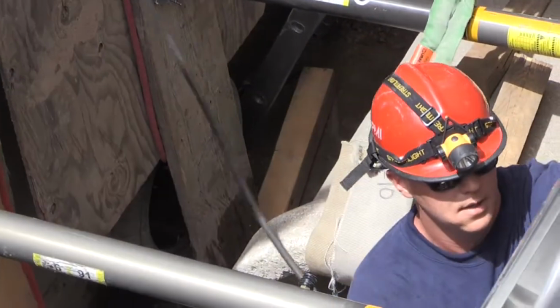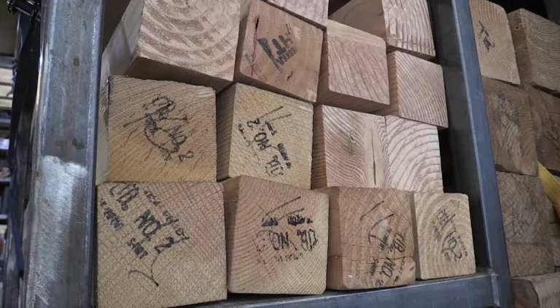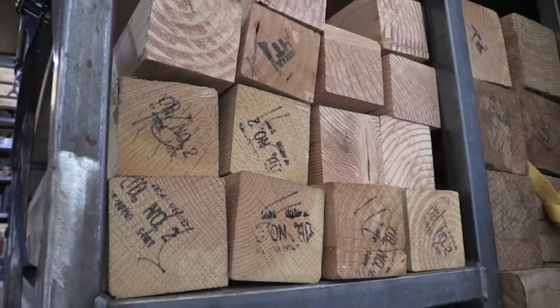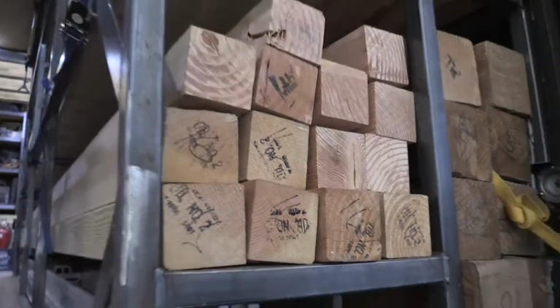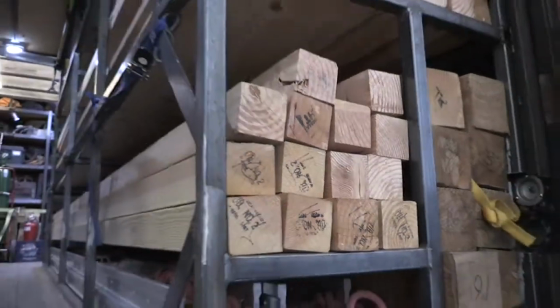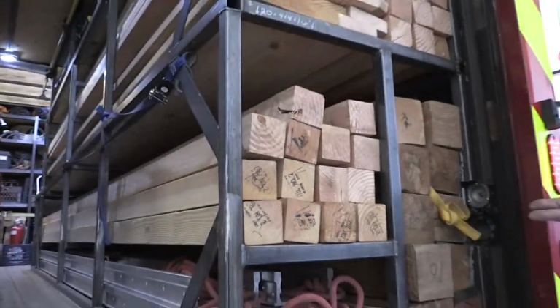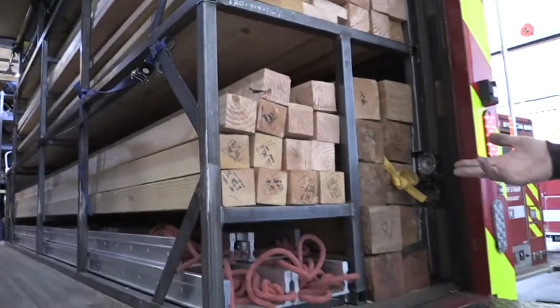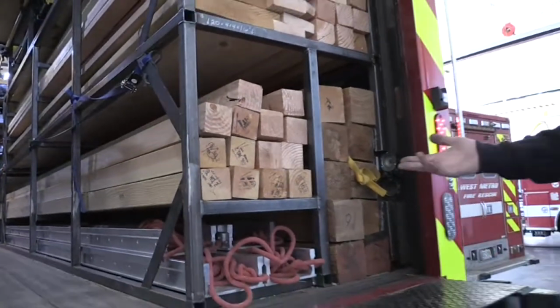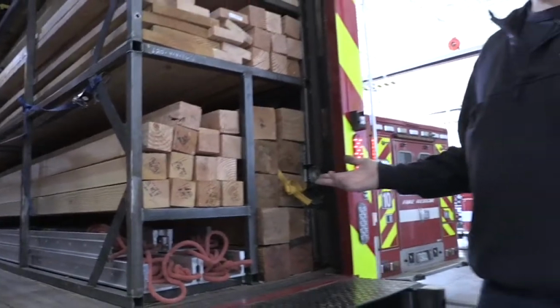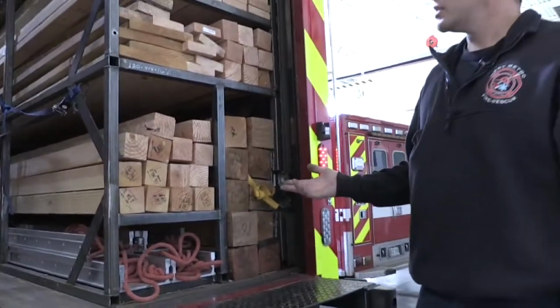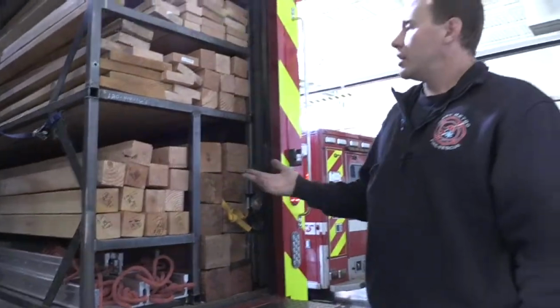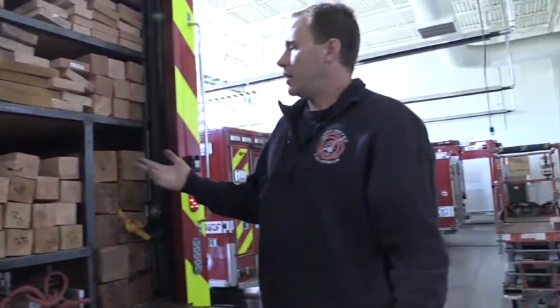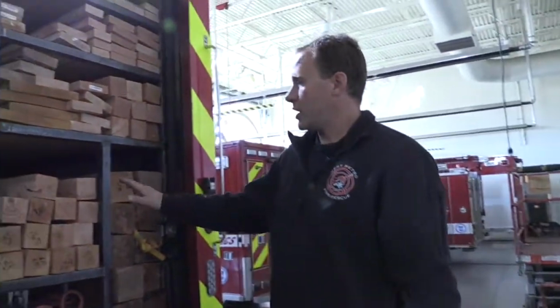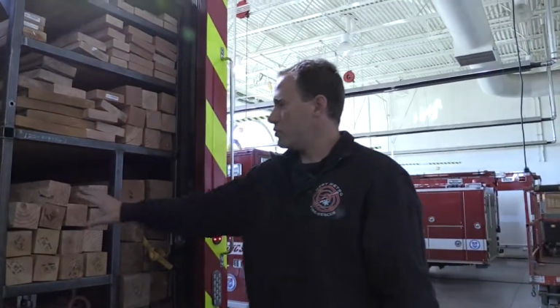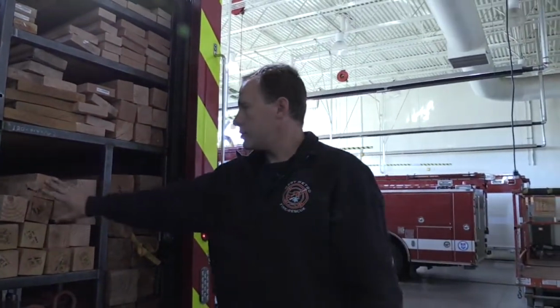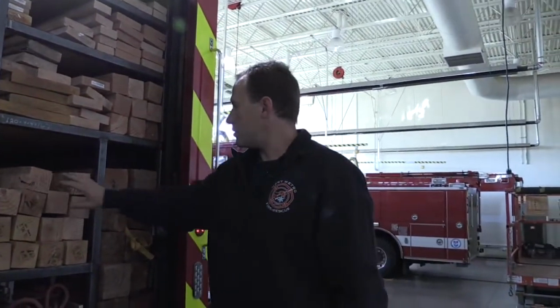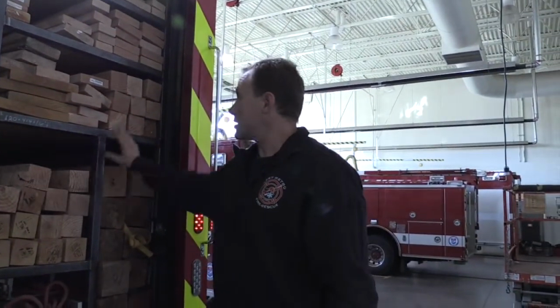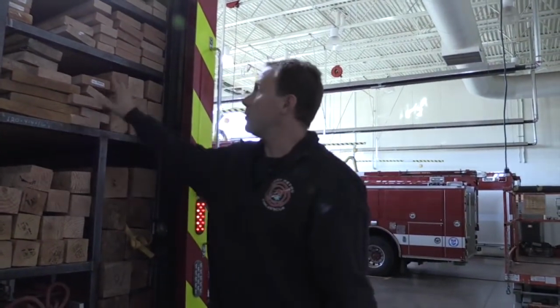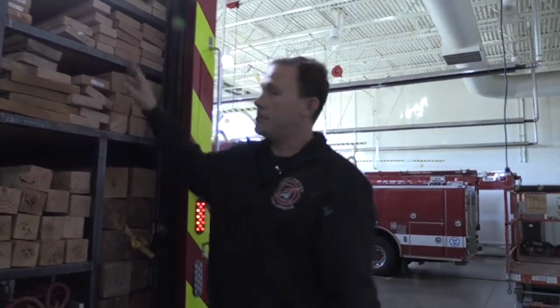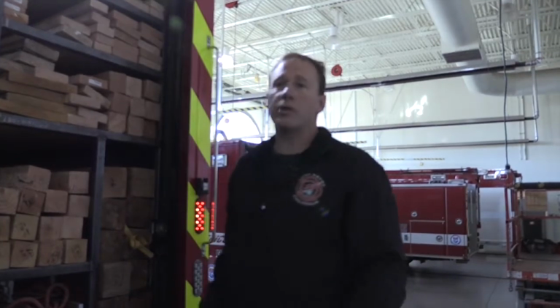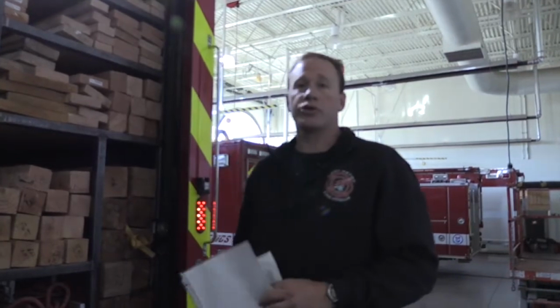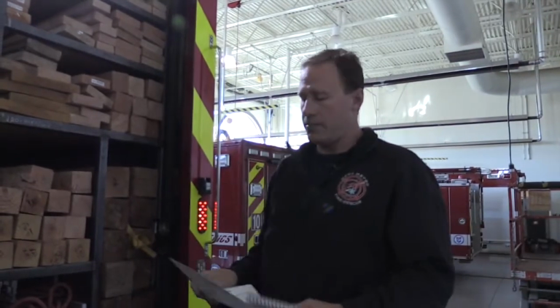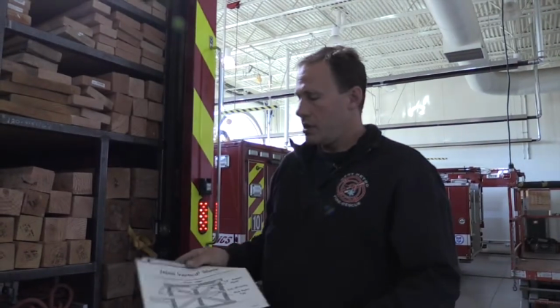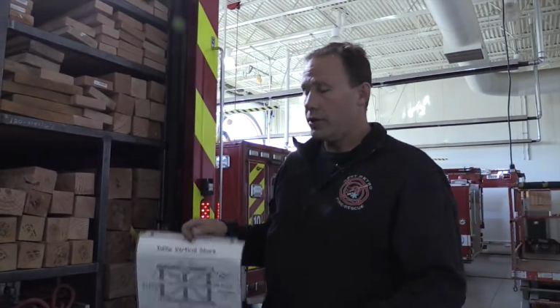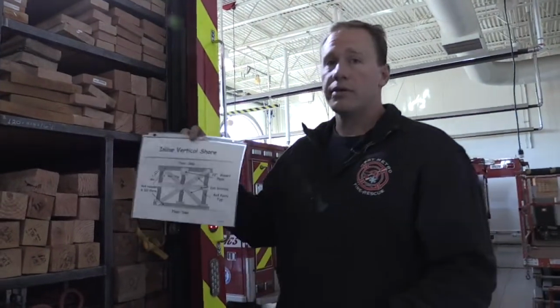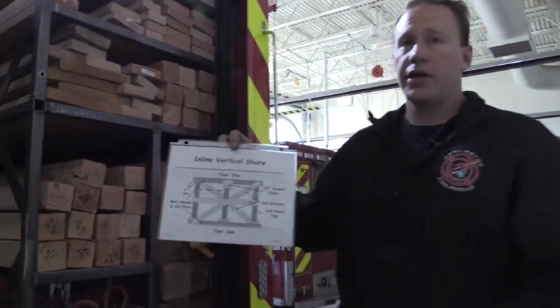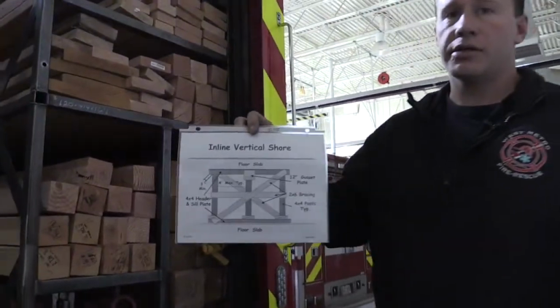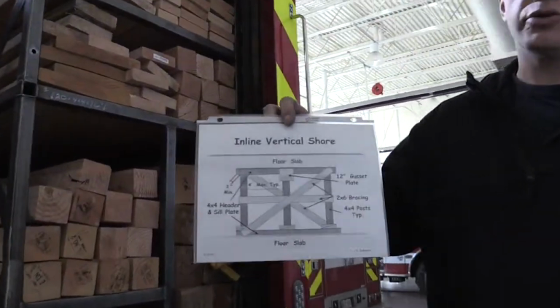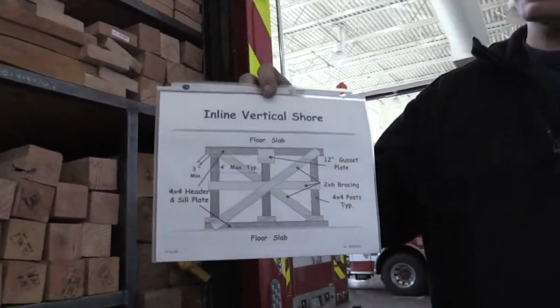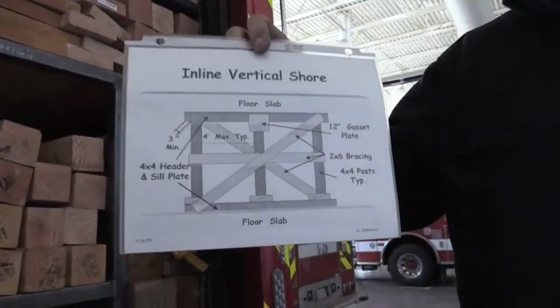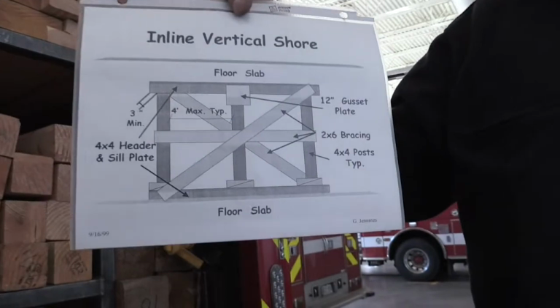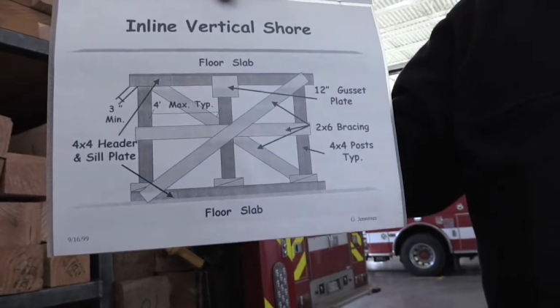The collapse truck carries a lot of lumber for shoring operations. We'll take and use any of this lumber we need, depending on what we're shoring up, to build various shores. This is an example of one of them — just an inline shore.